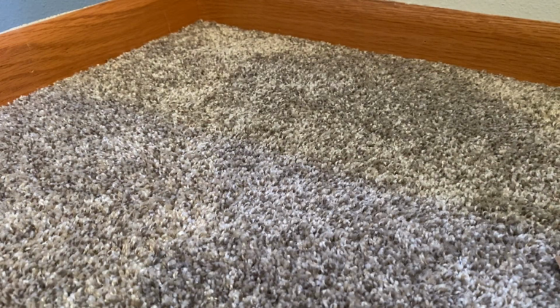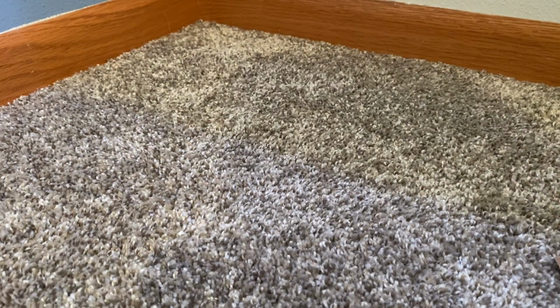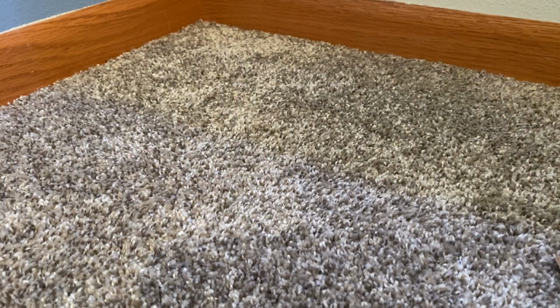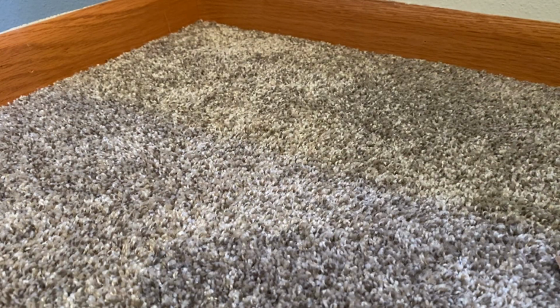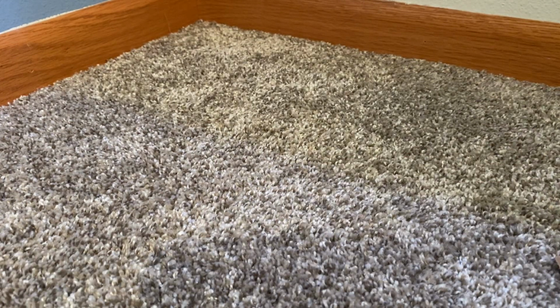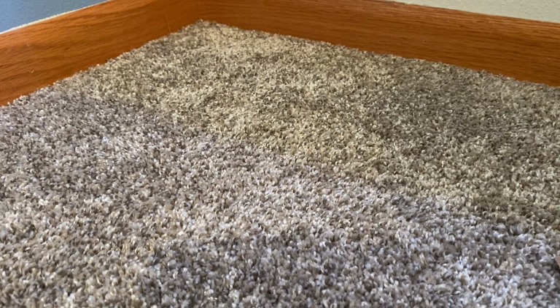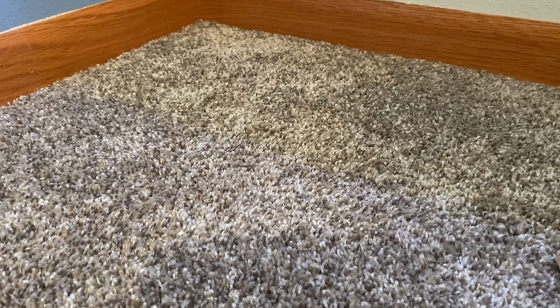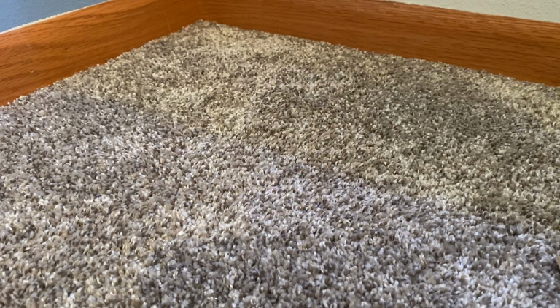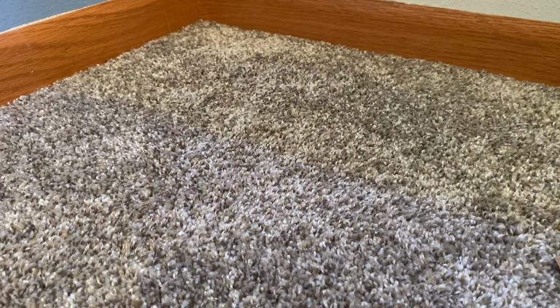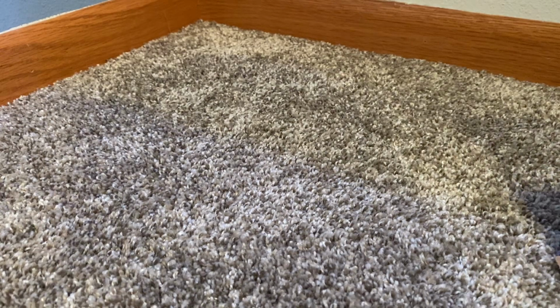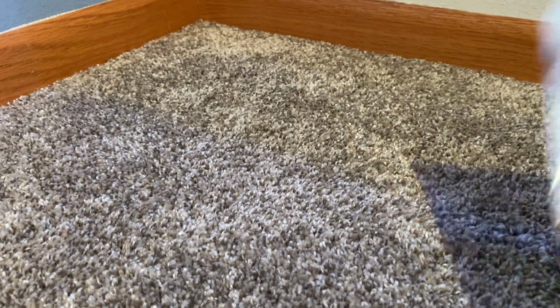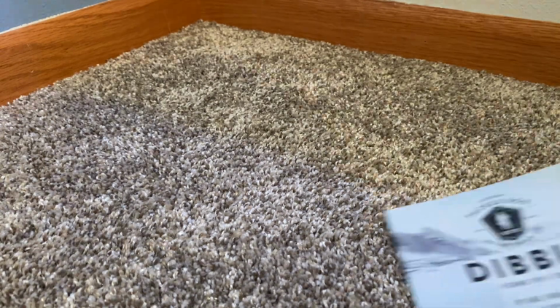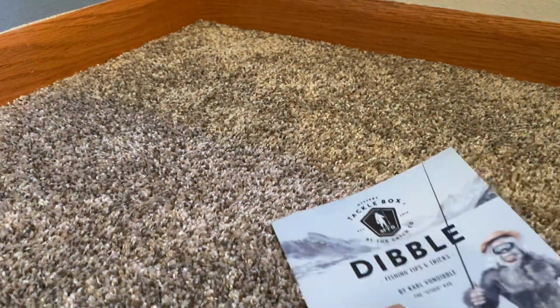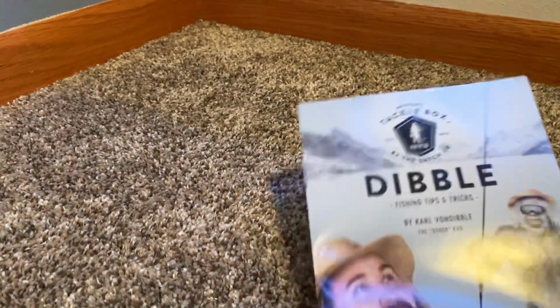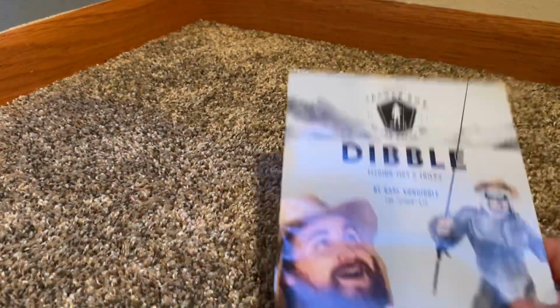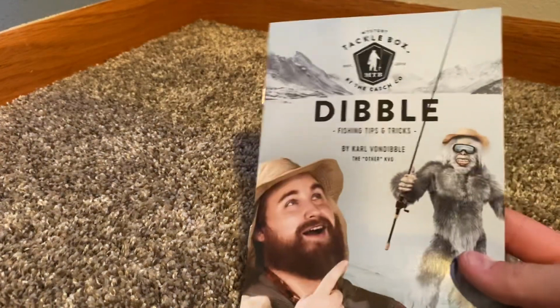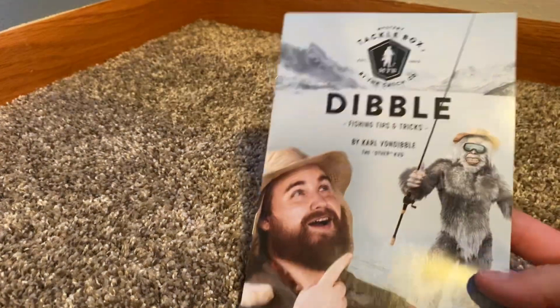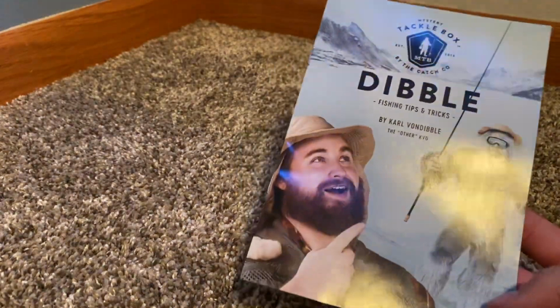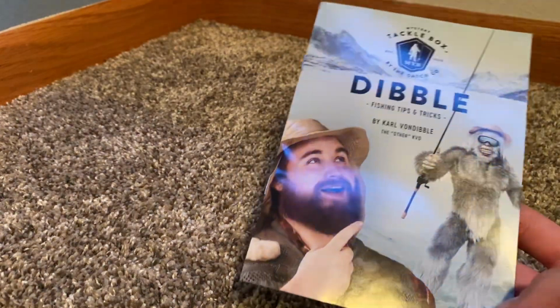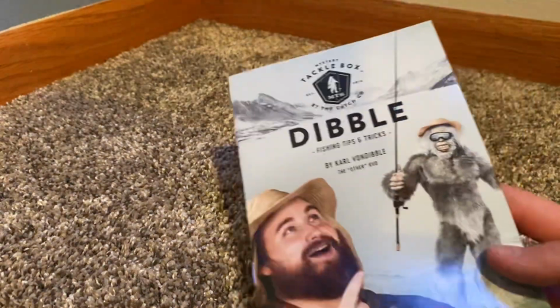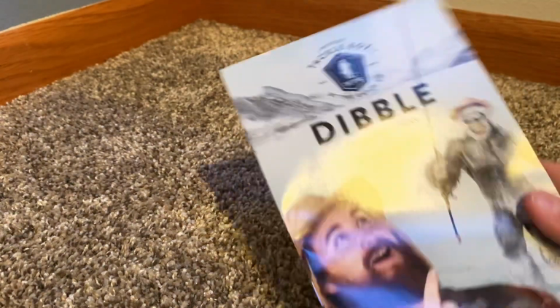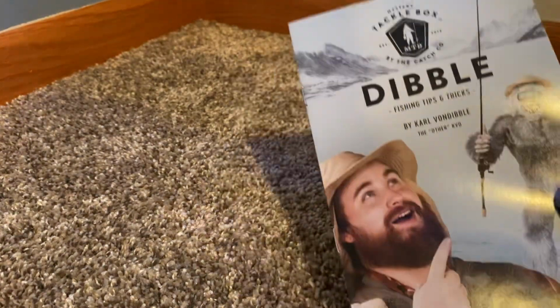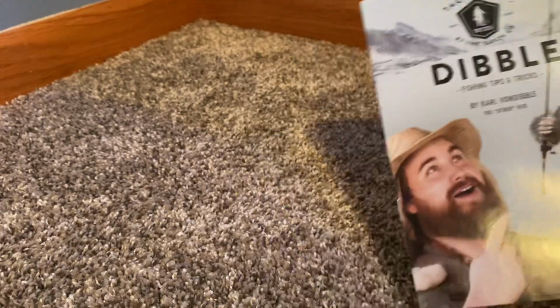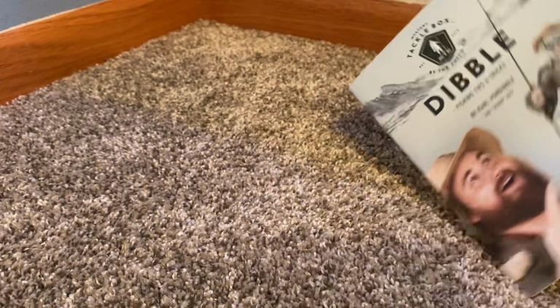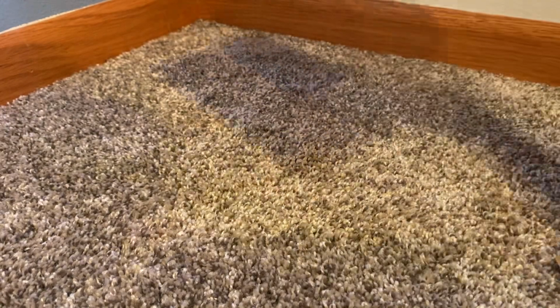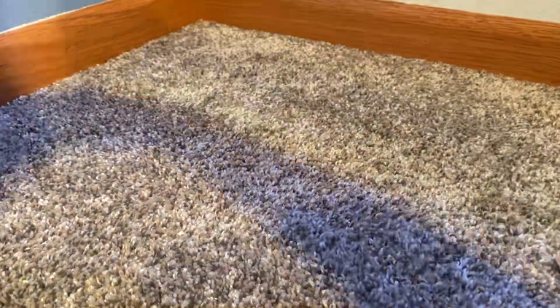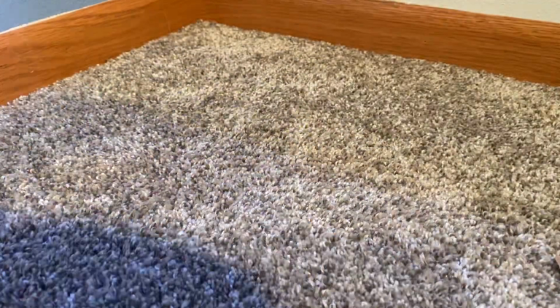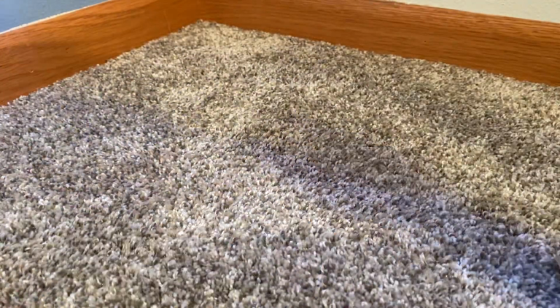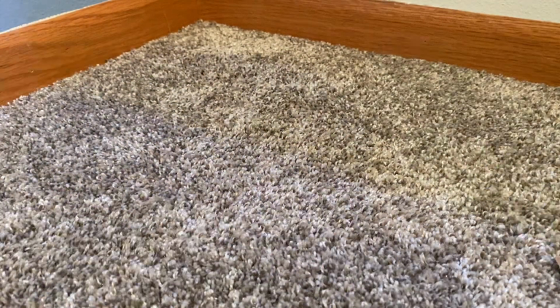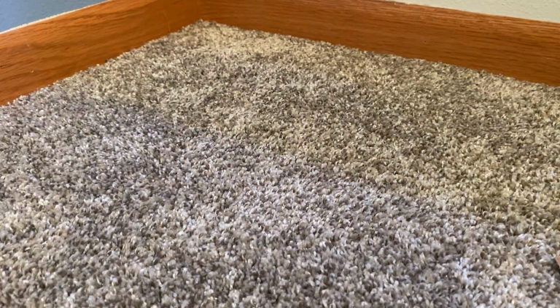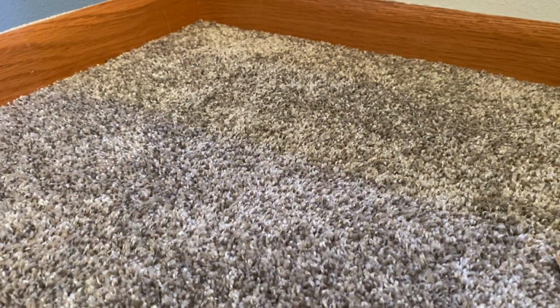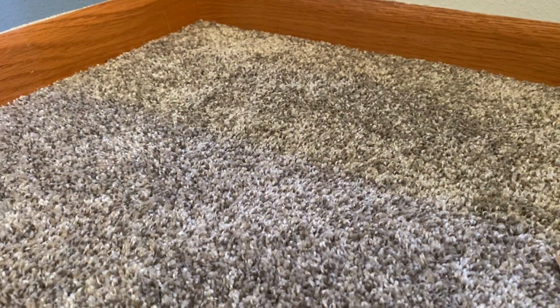This looks good. So first up, we got the Dibble, which comes with basically every single one of the Mystery Tackle Box fishing kits.